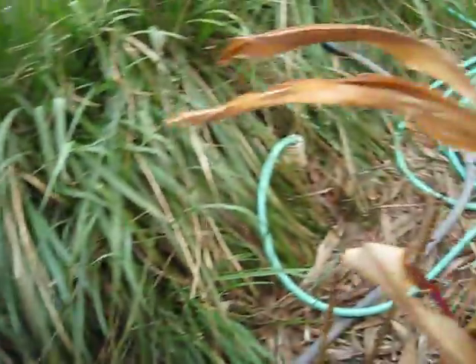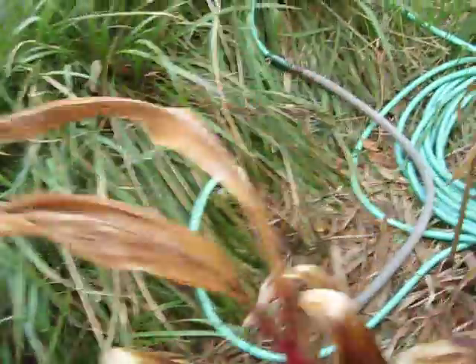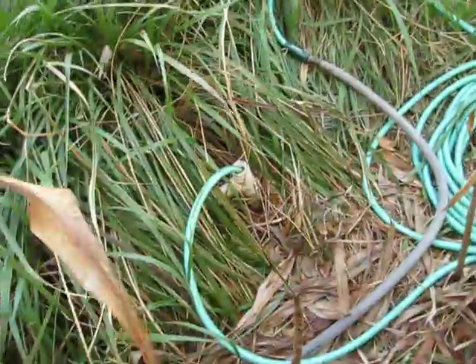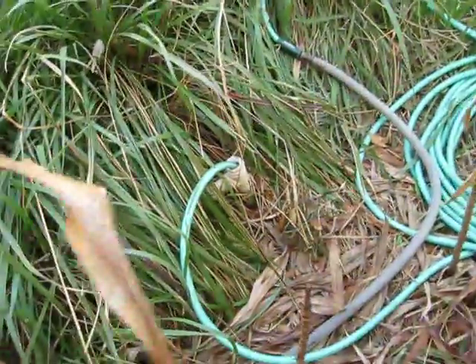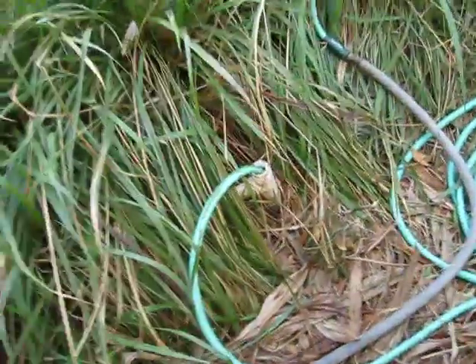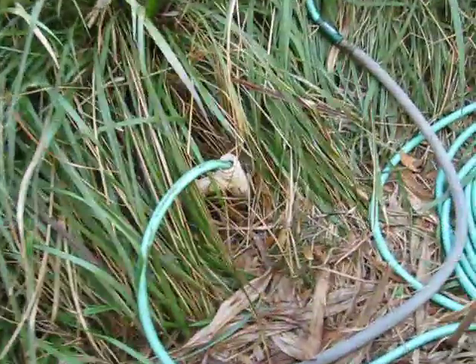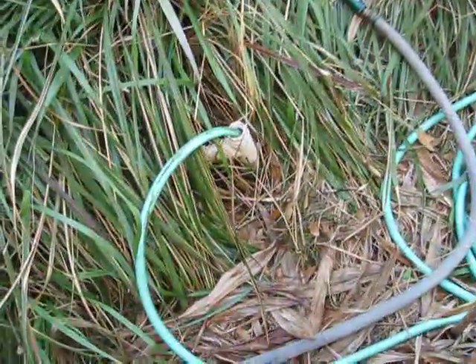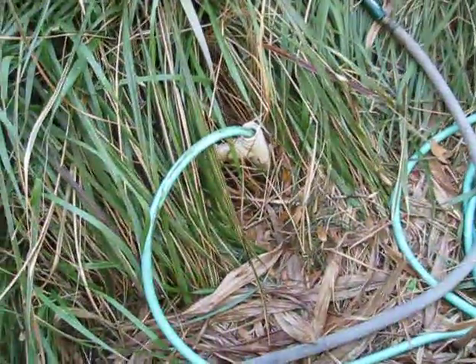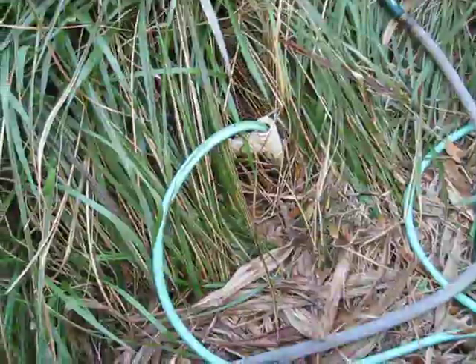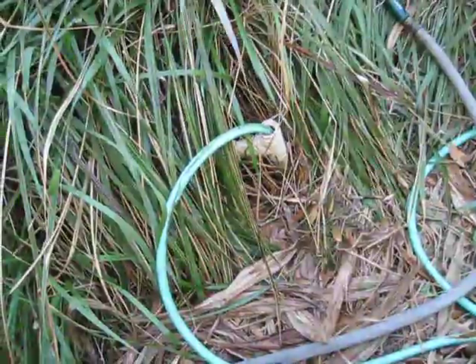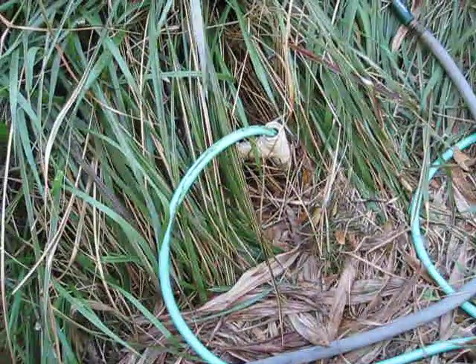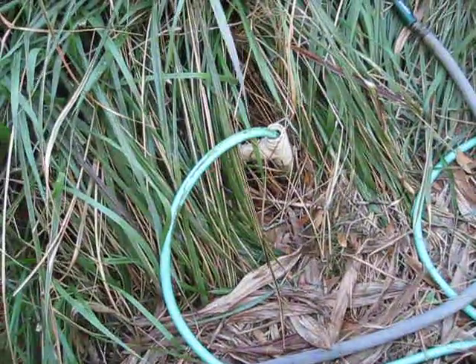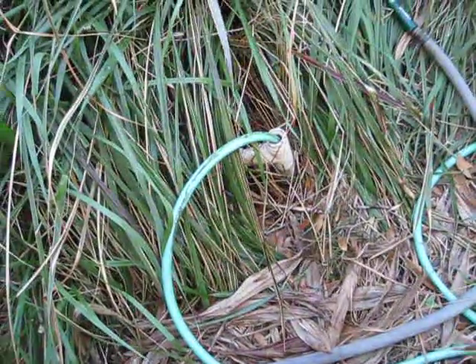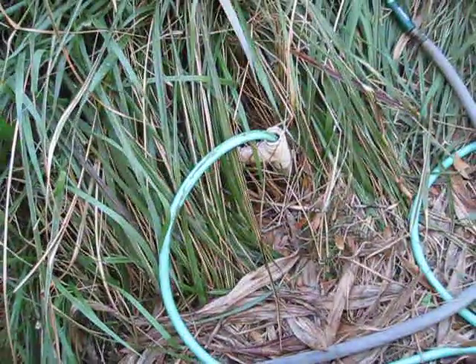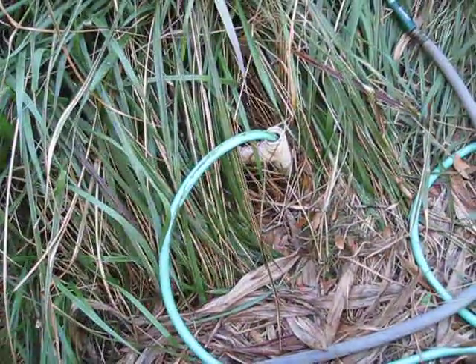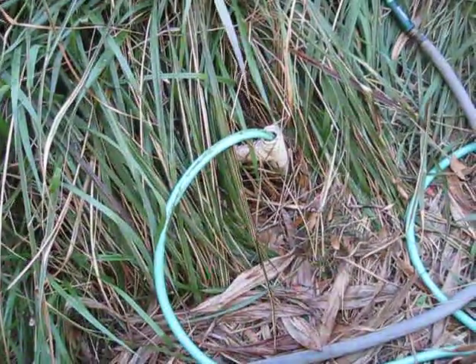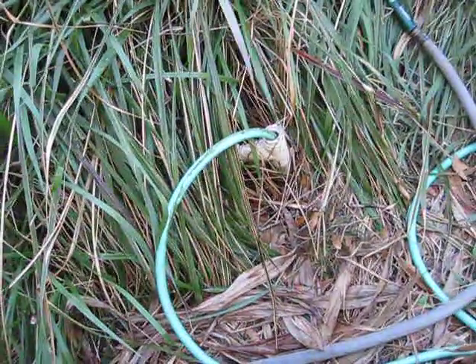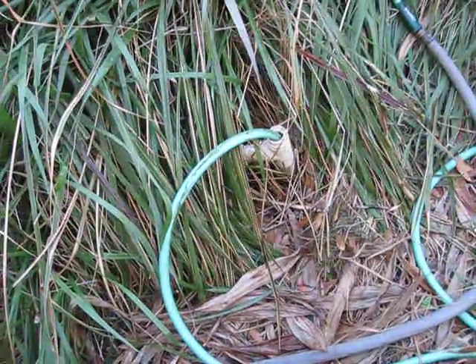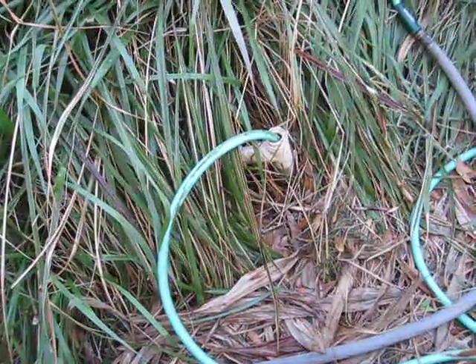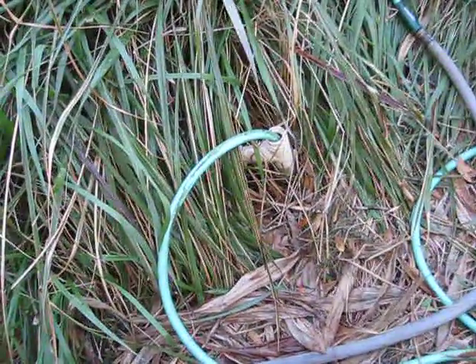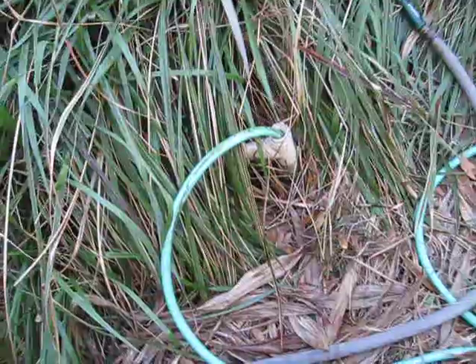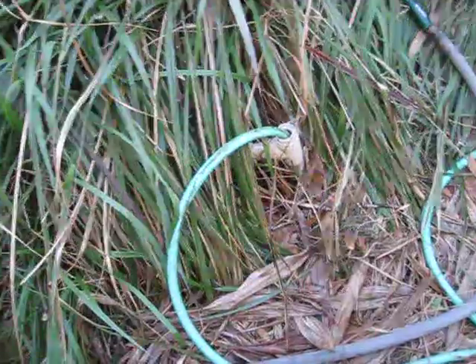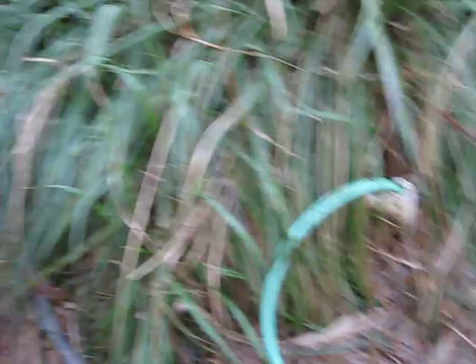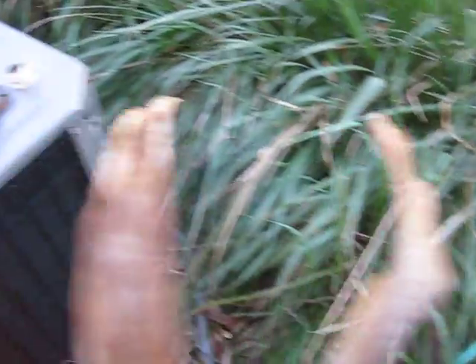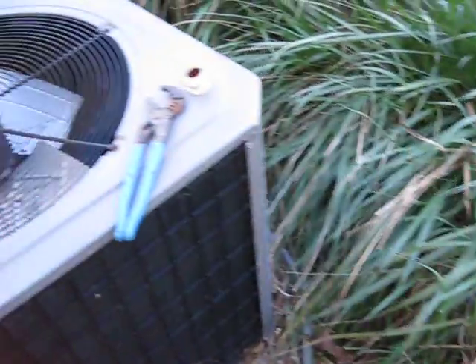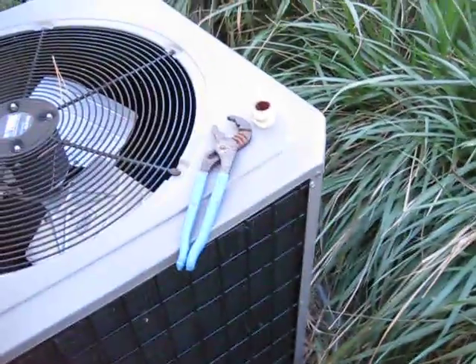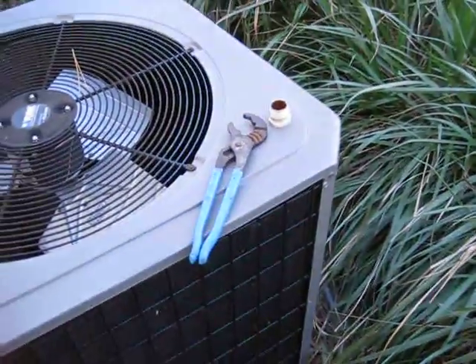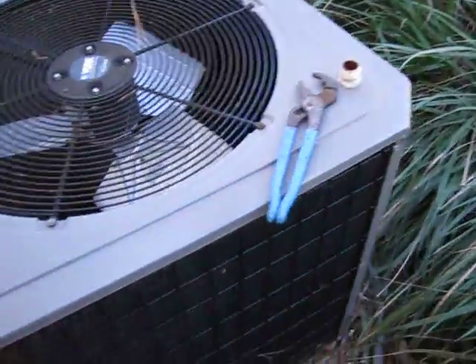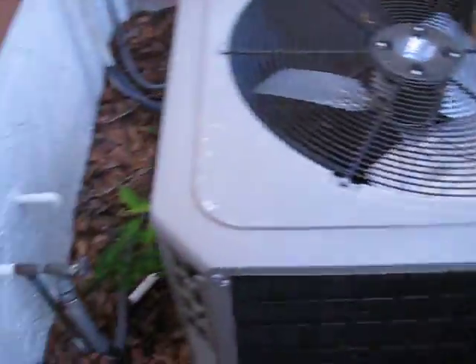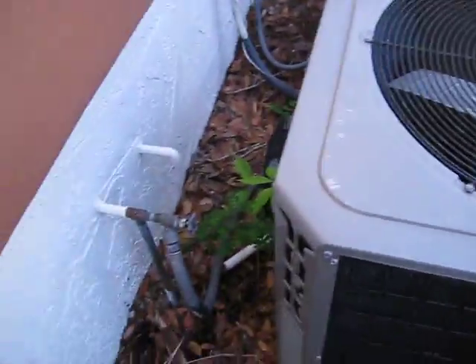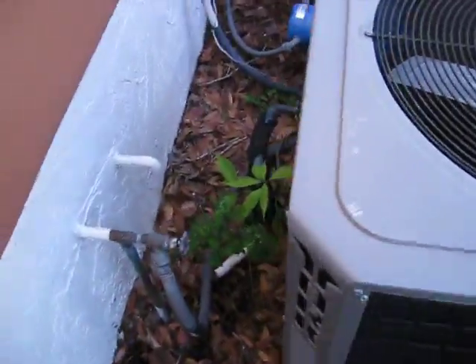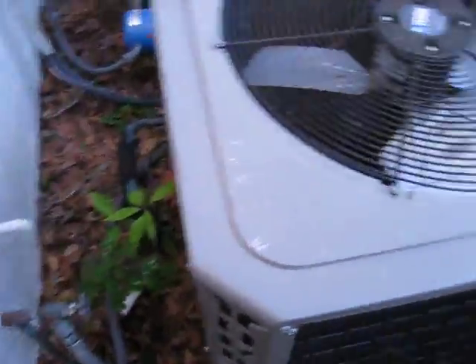Today we're pumping out a well. We've treated it with acid — muriatic acid sat in the well for two days. I've unscrewed the top of the well and I've got a hose down in there.